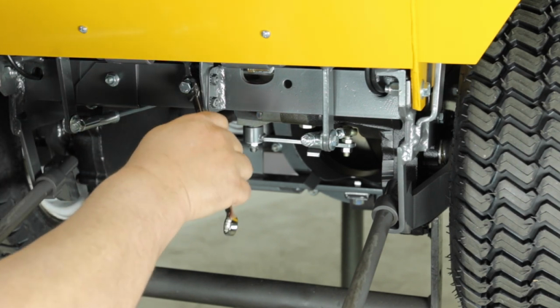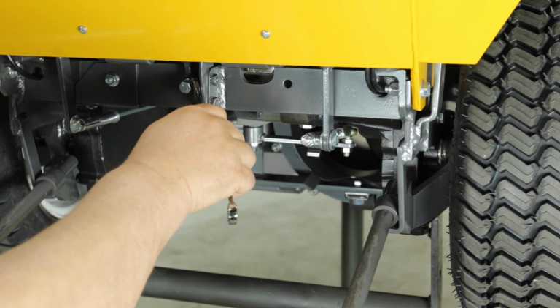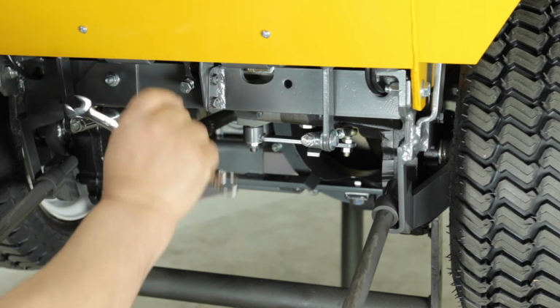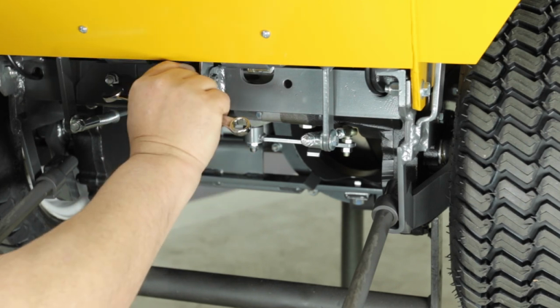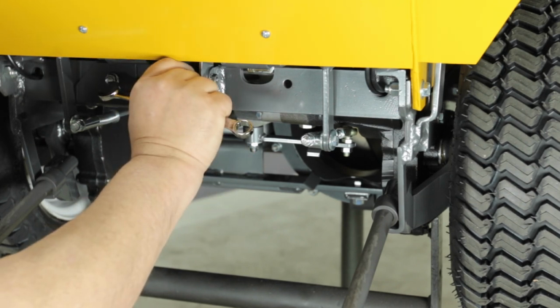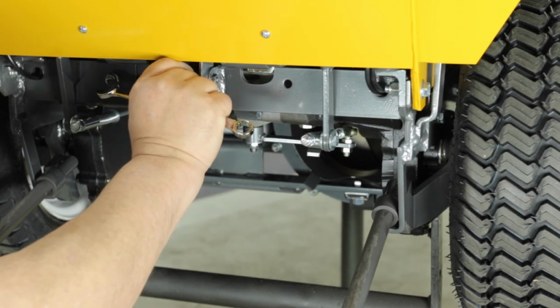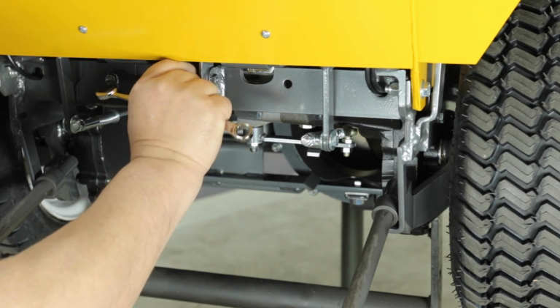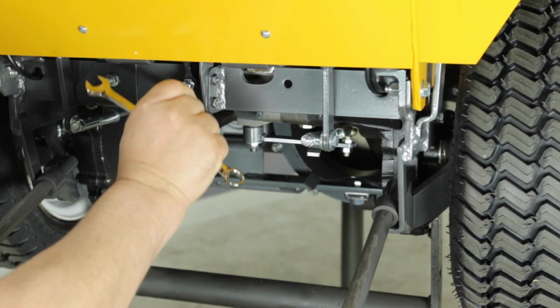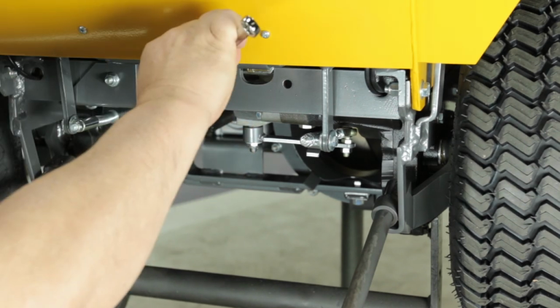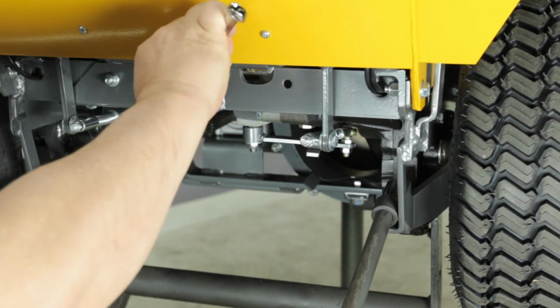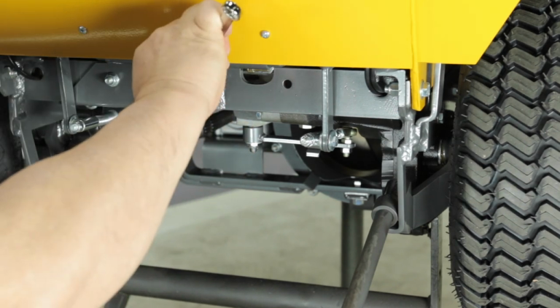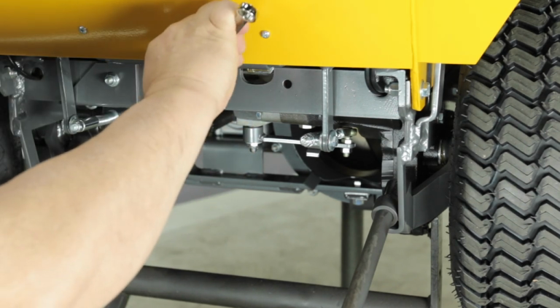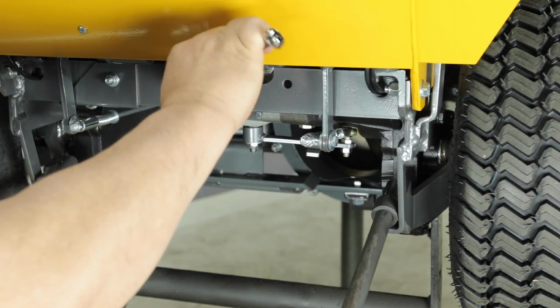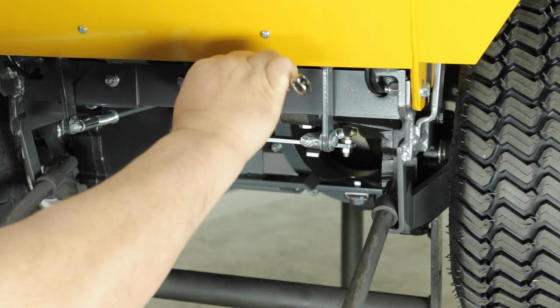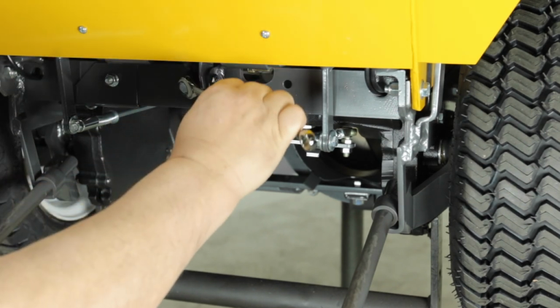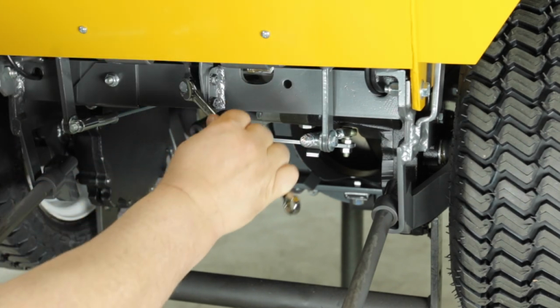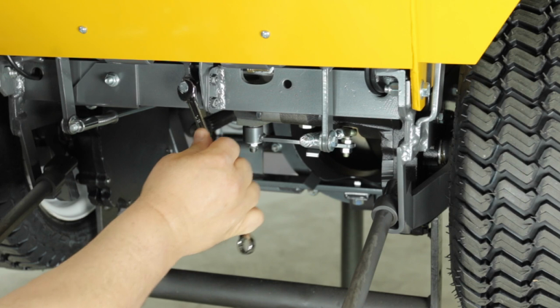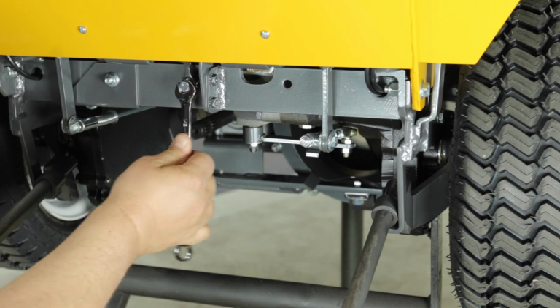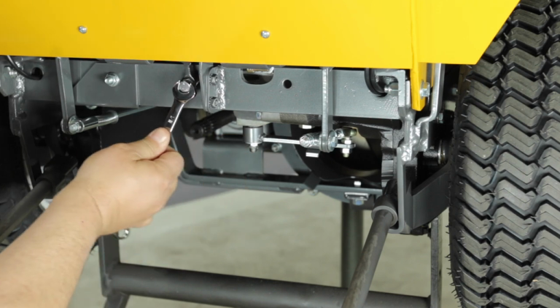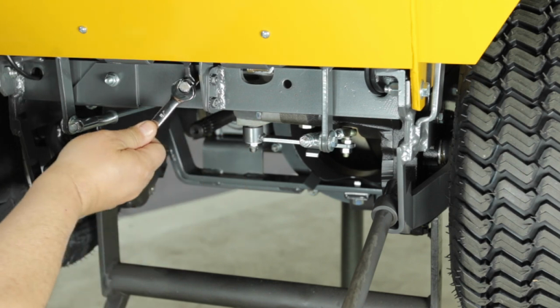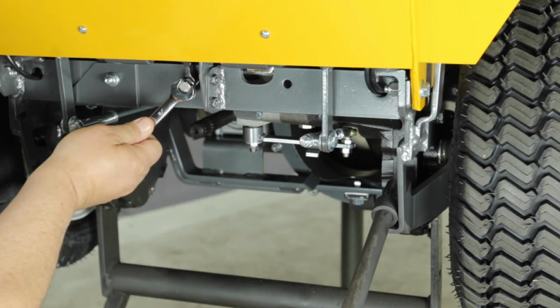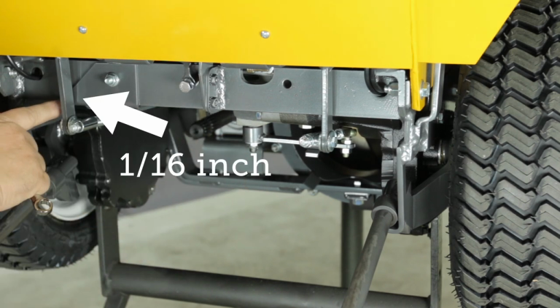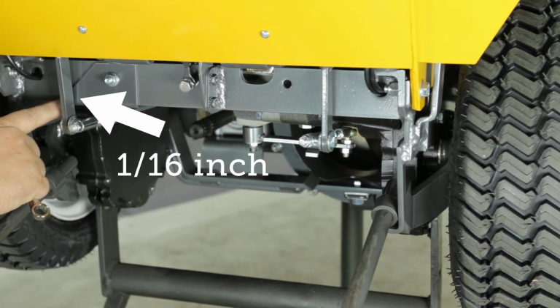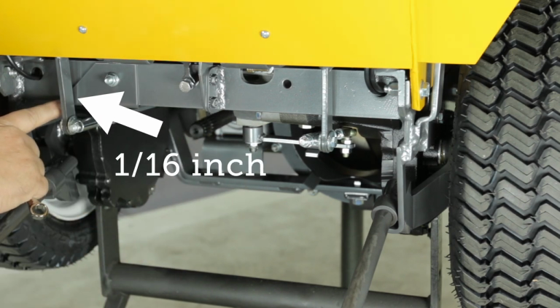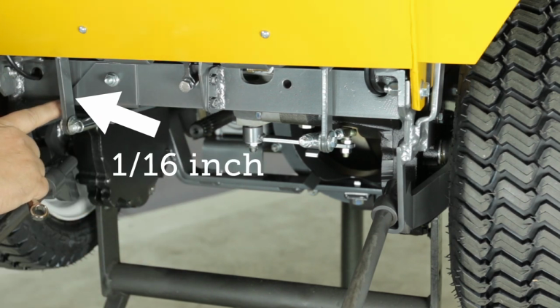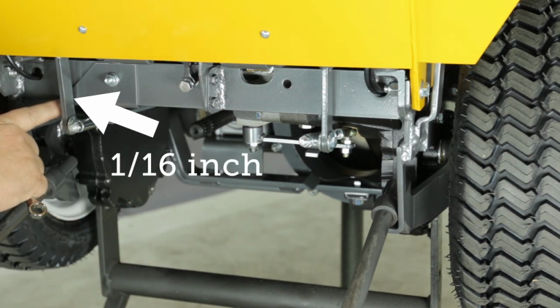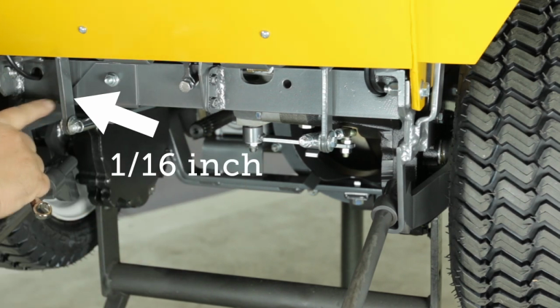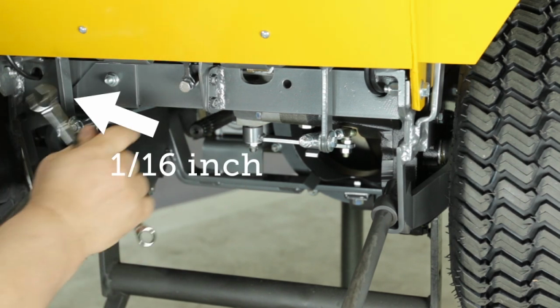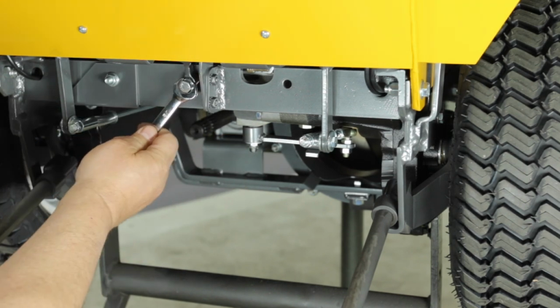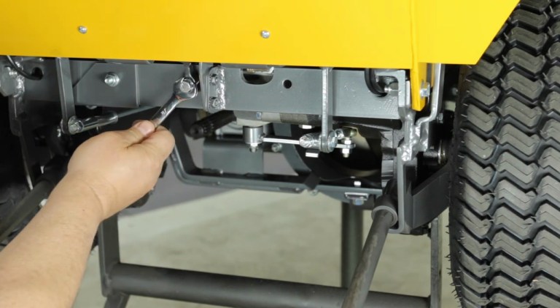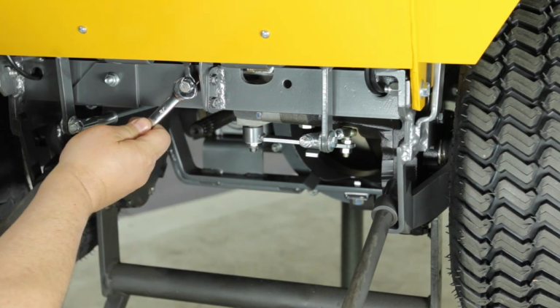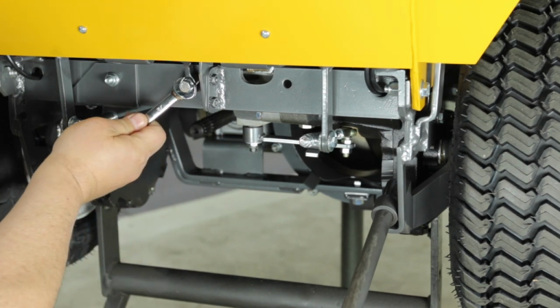With the forward speed control fully forward, loosen the jam nut and turn the adjustment until the proper clearance is achieved. Then retighten the jam nut.